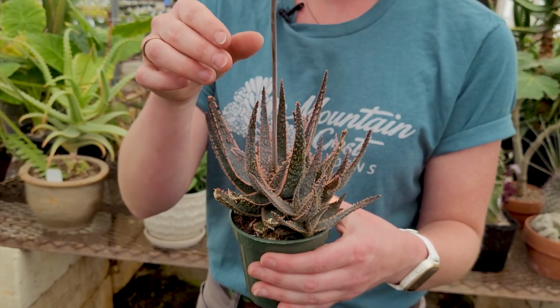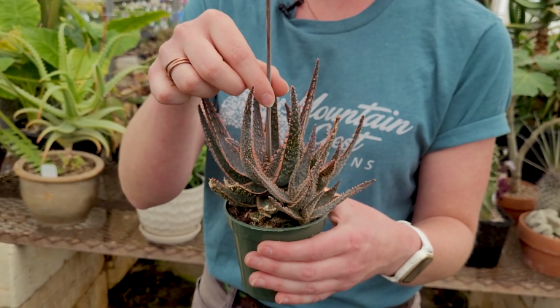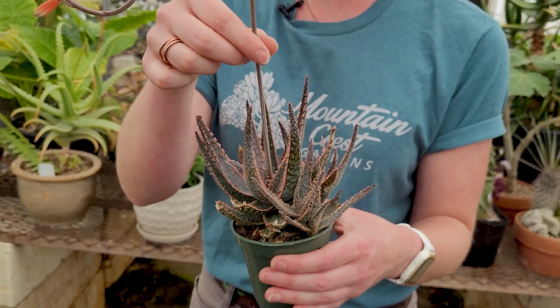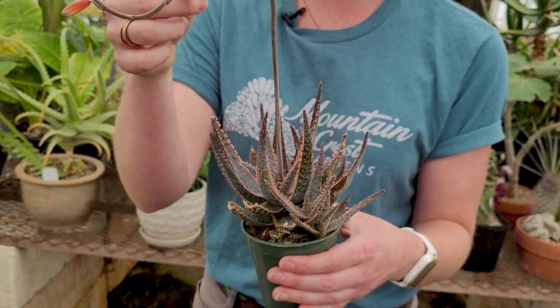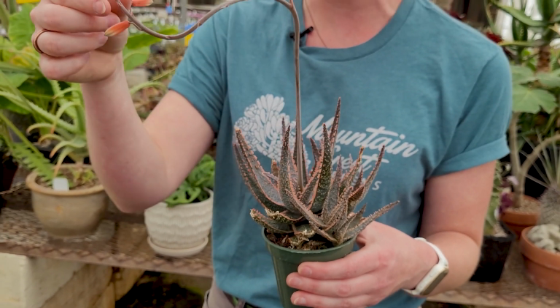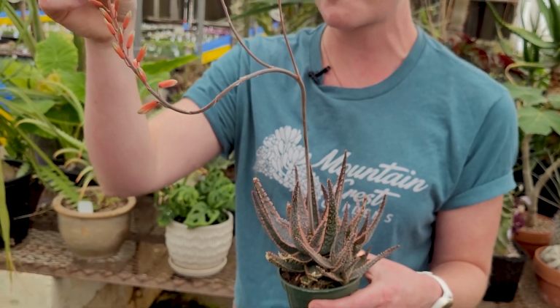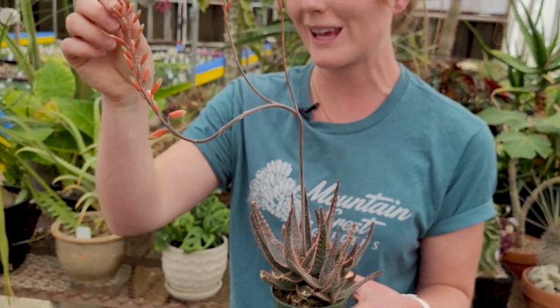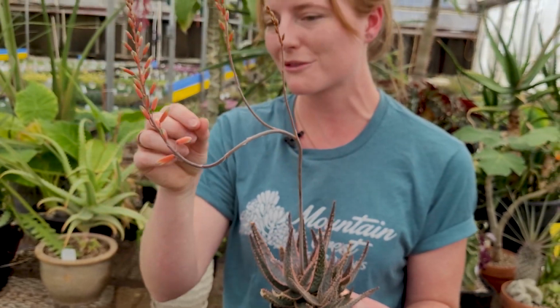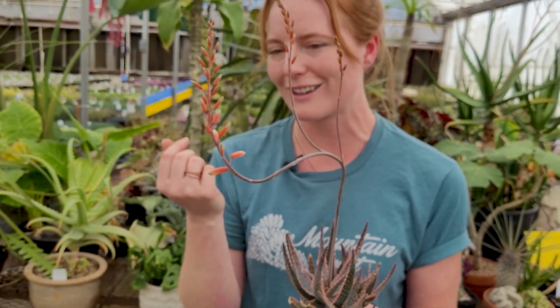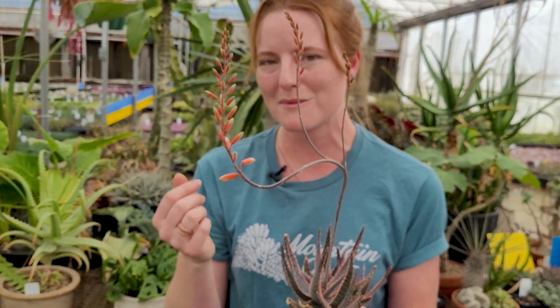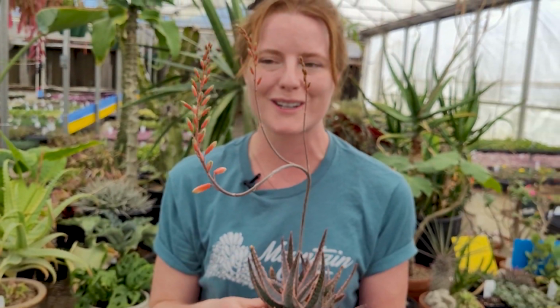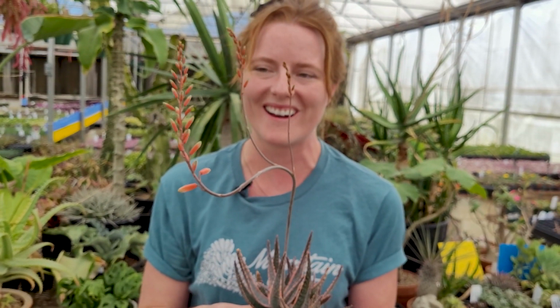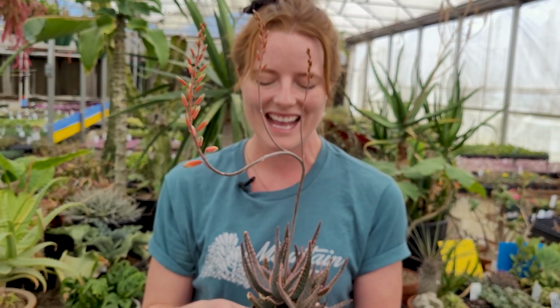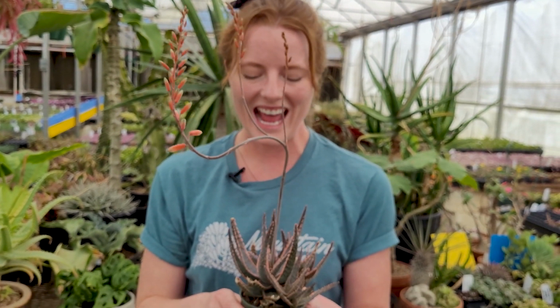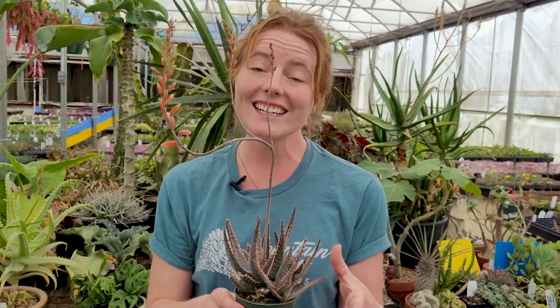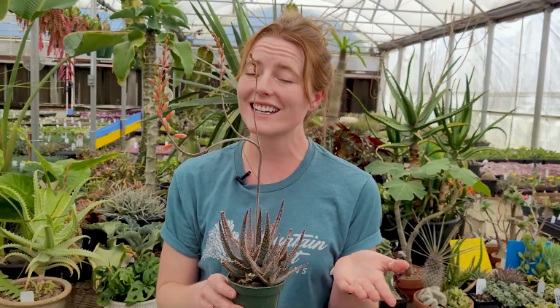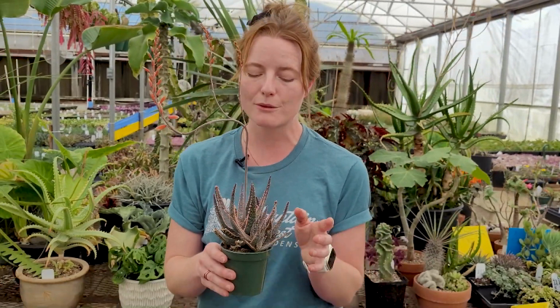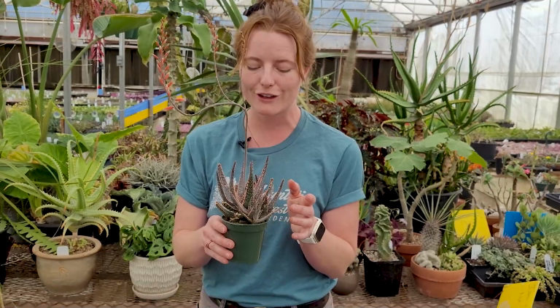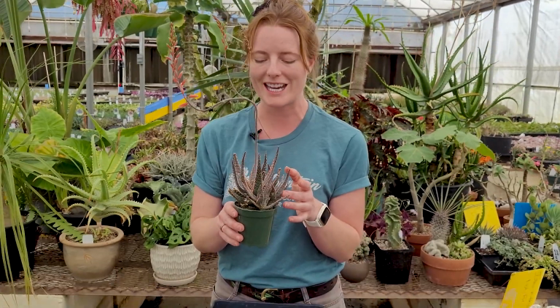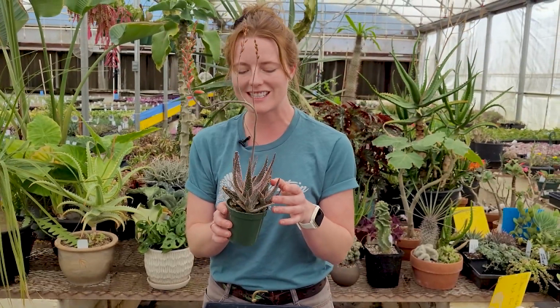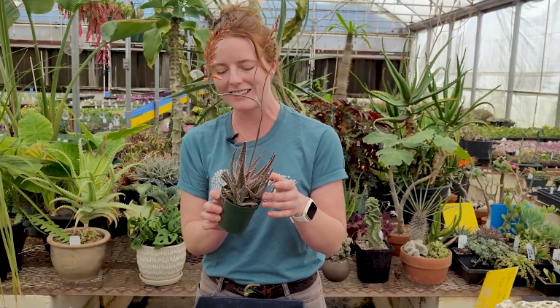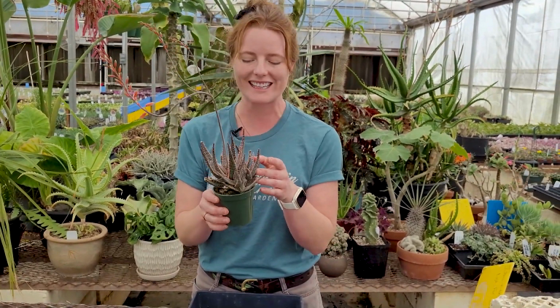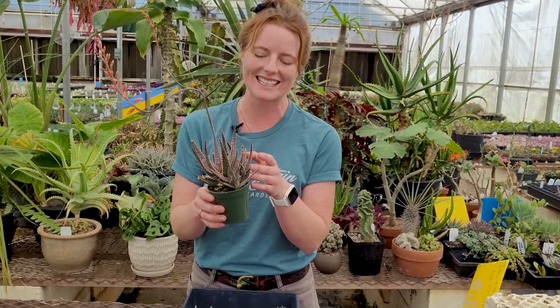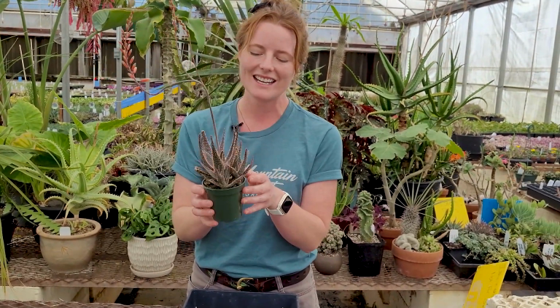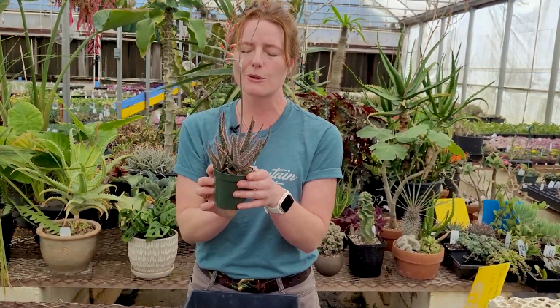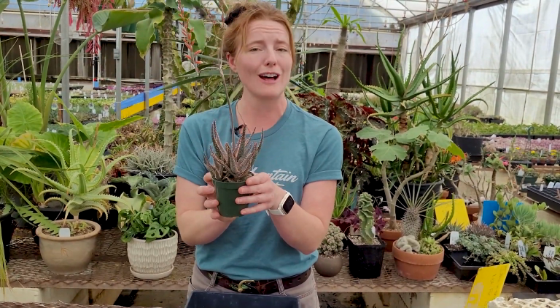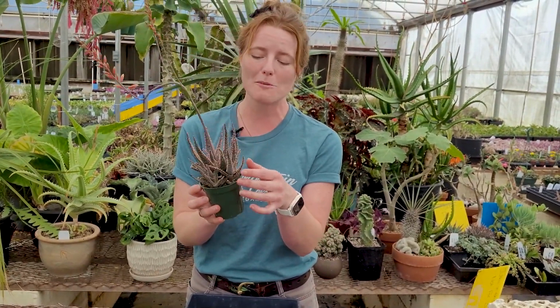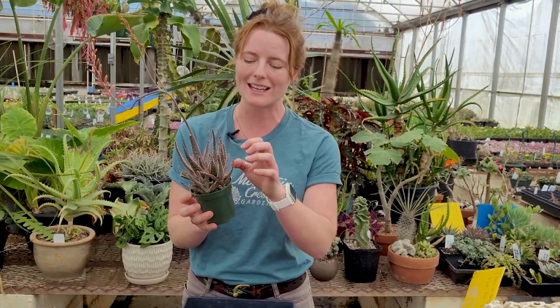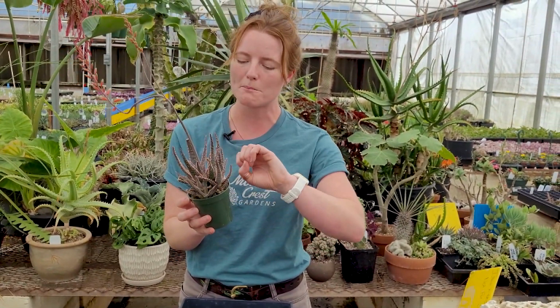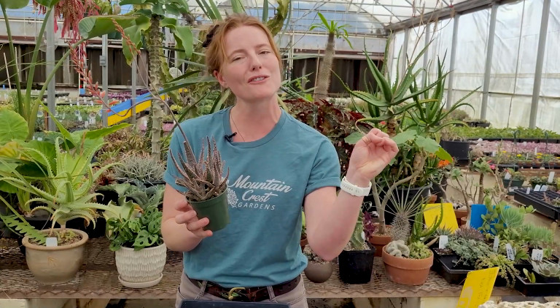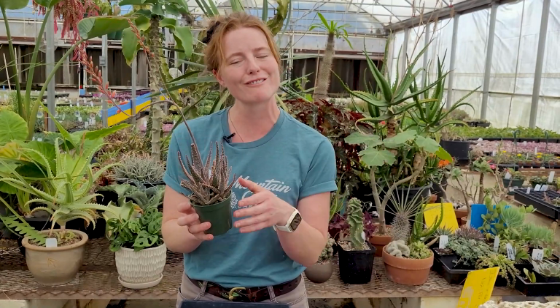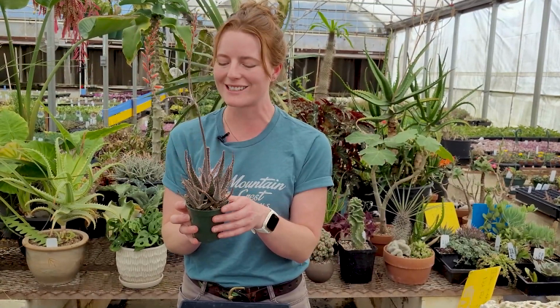And you can see this particular one has a pretty impressive bloom stock going on. In addition, it's a prolific variety — you can see it clustering like this. So this one will have lots of new babies that you could pull off and re-root elsewhere.